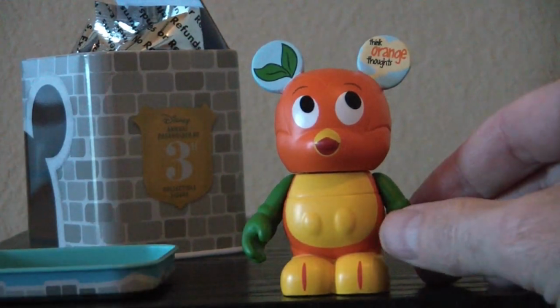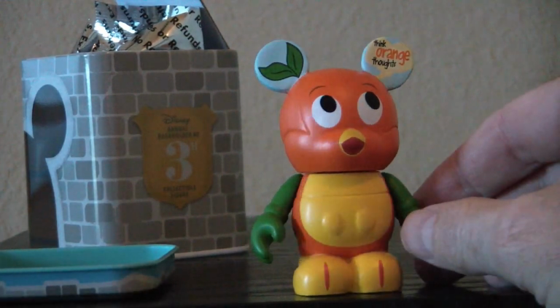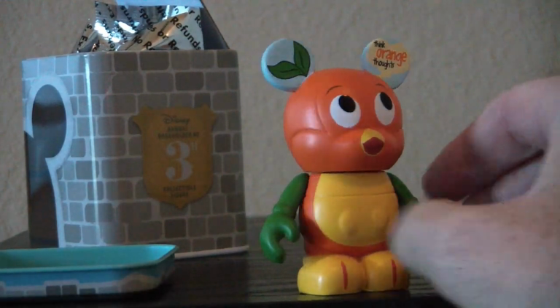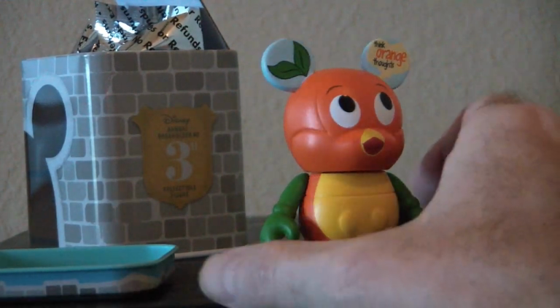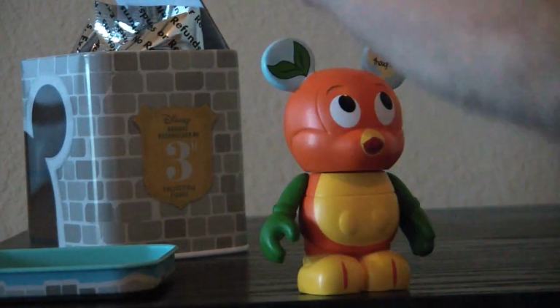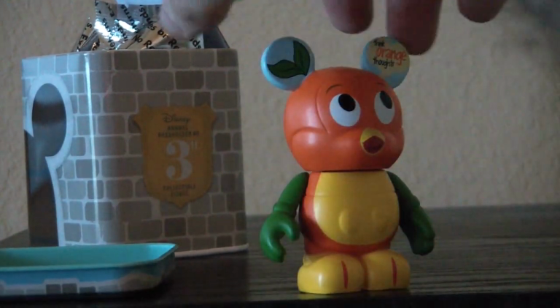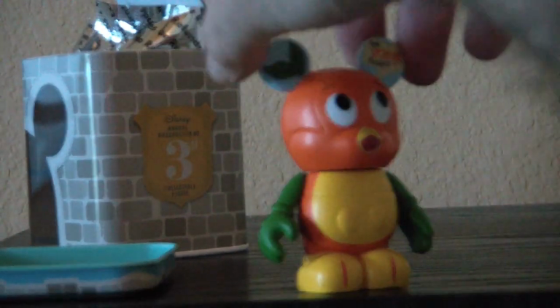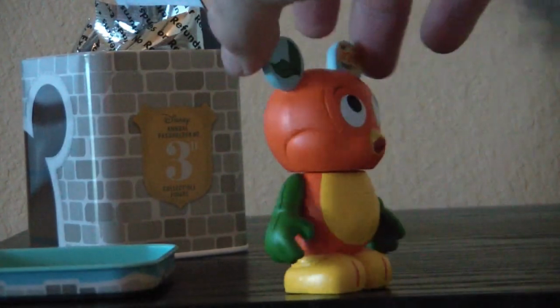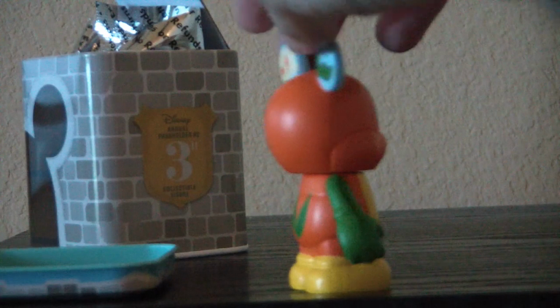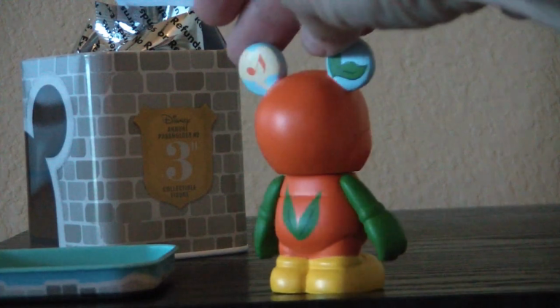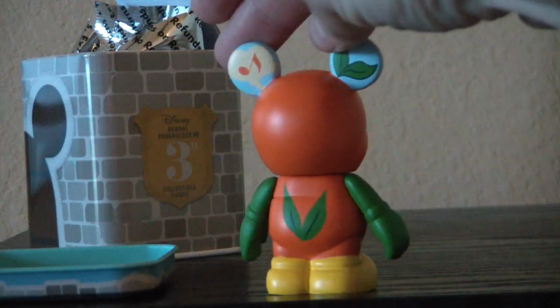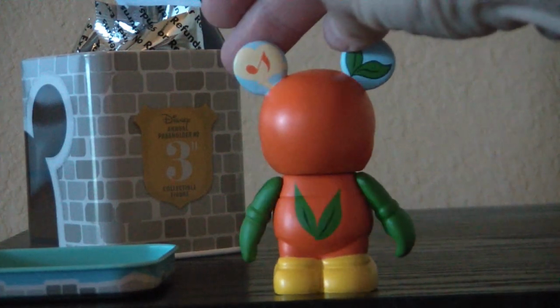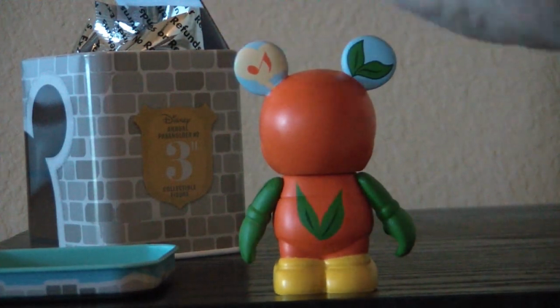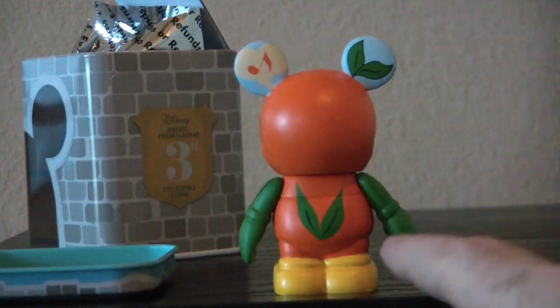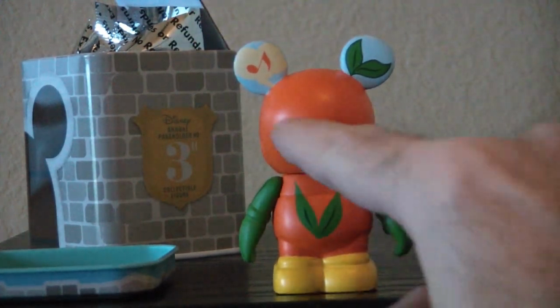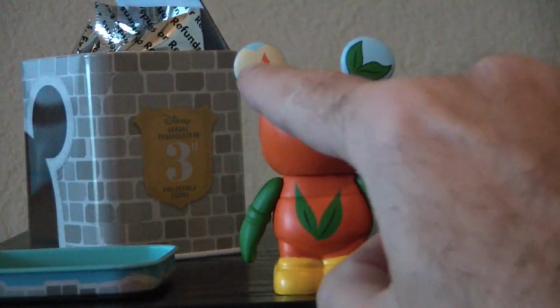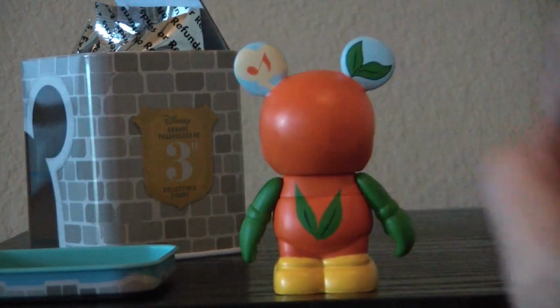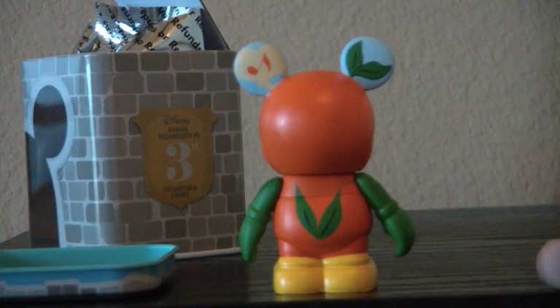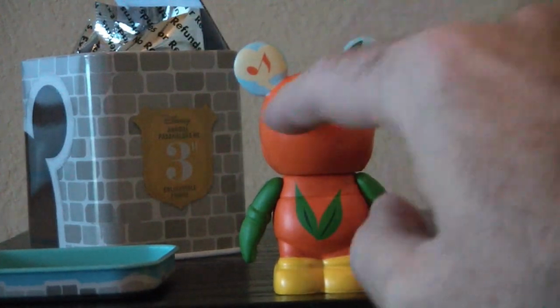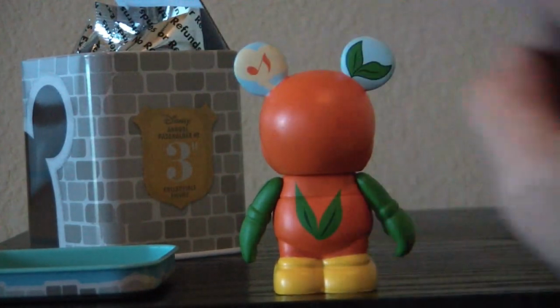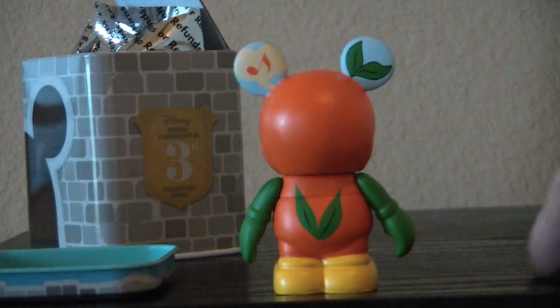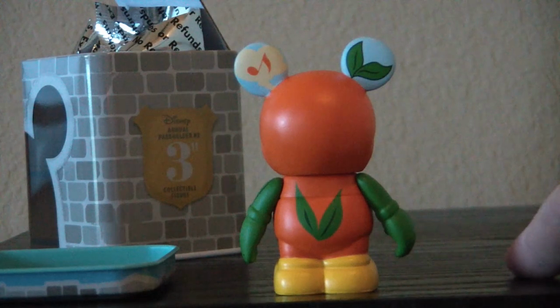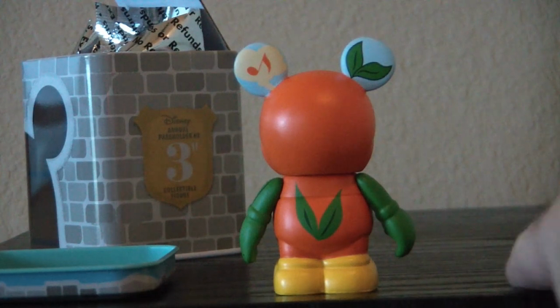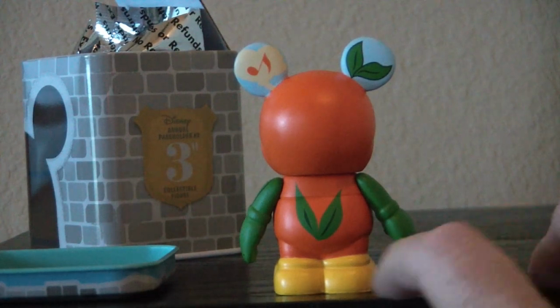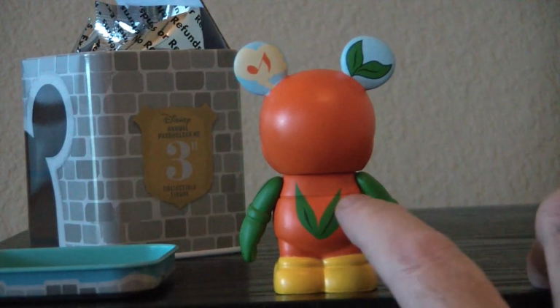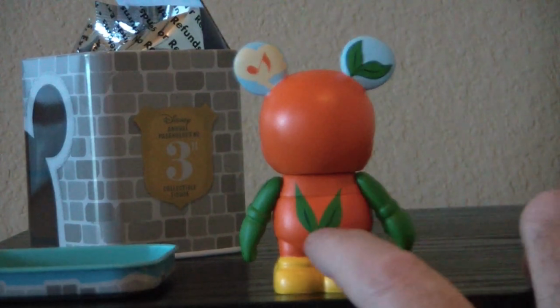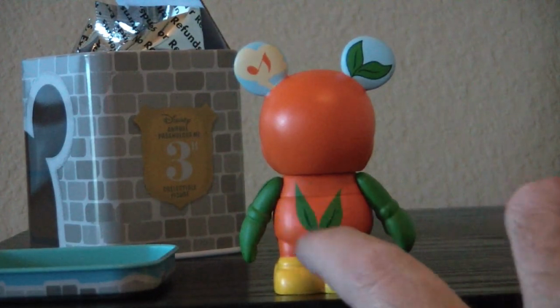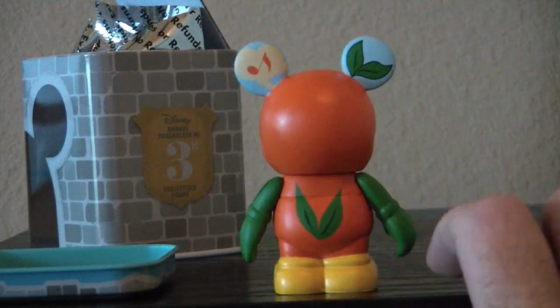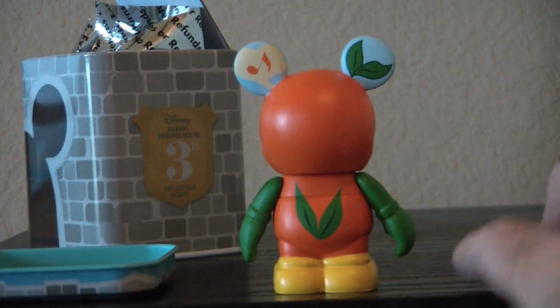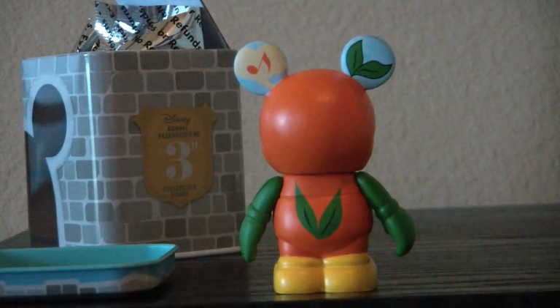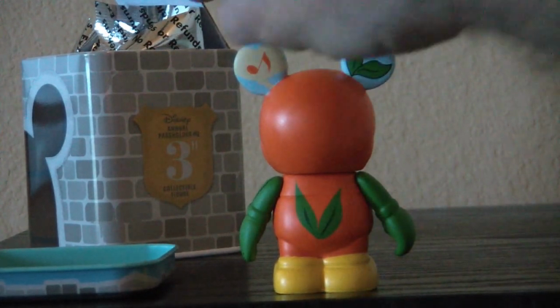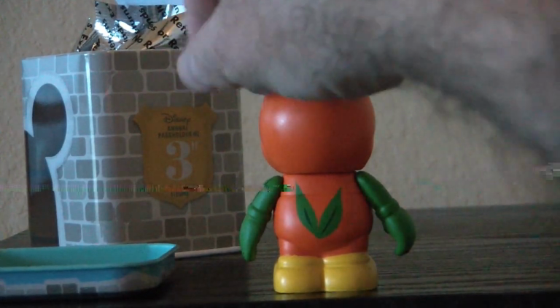Let's turn him around. I really like the orange music note up there. Then he has his little tail feathers, which are leaves. That's so cool.